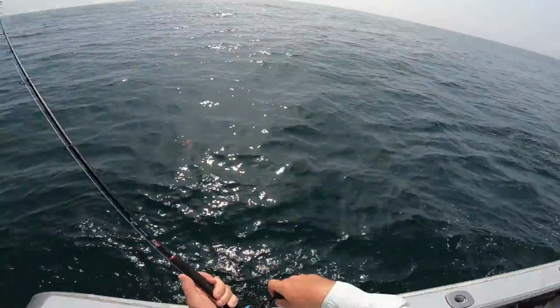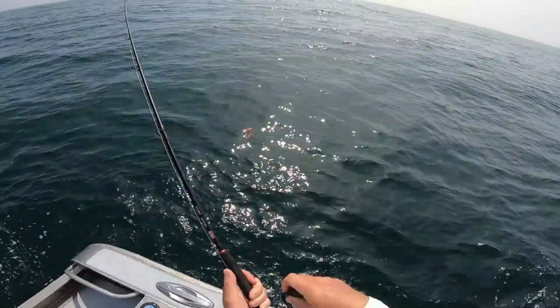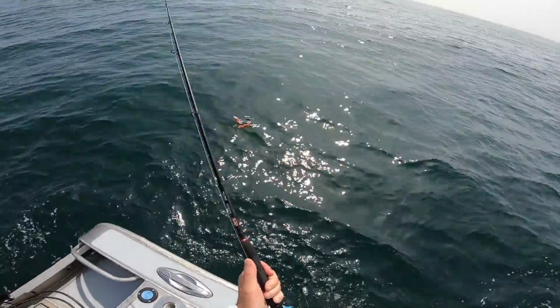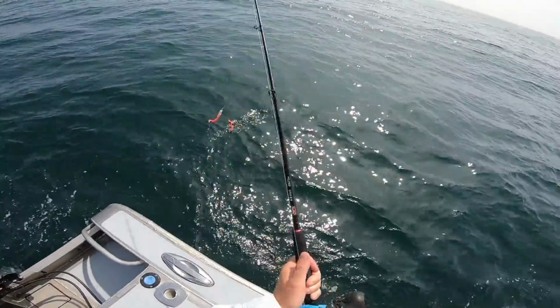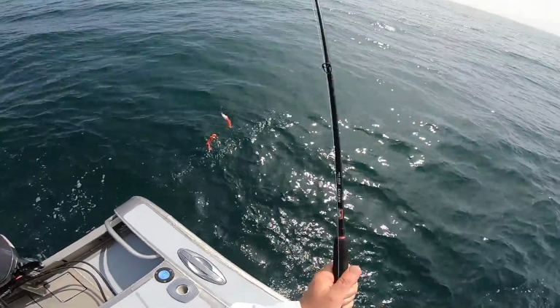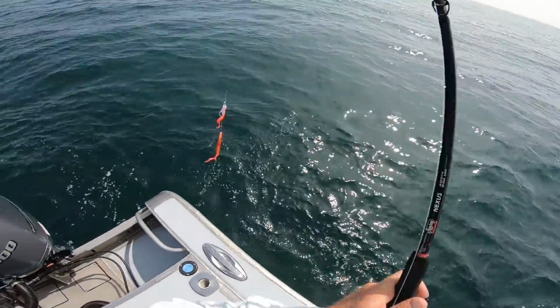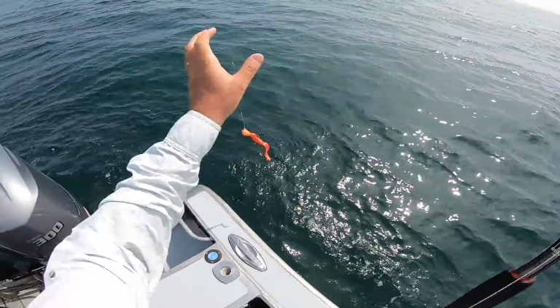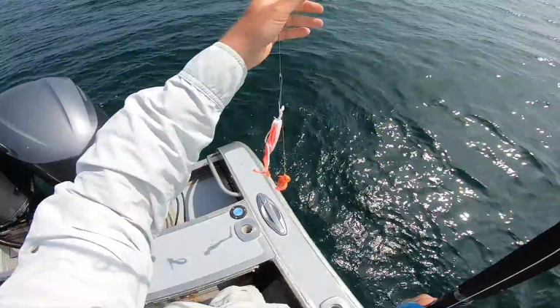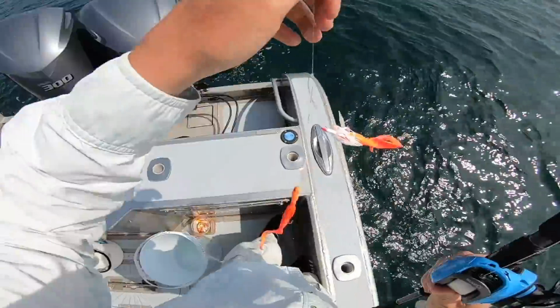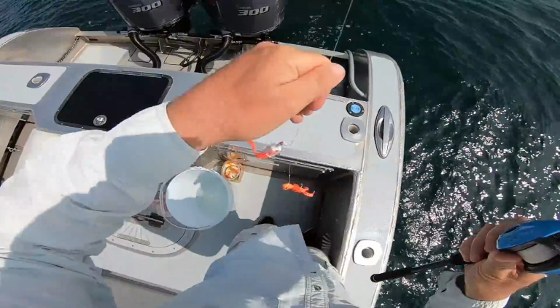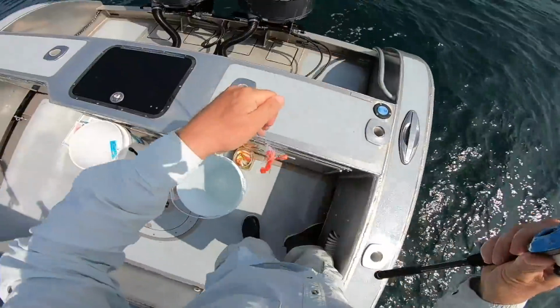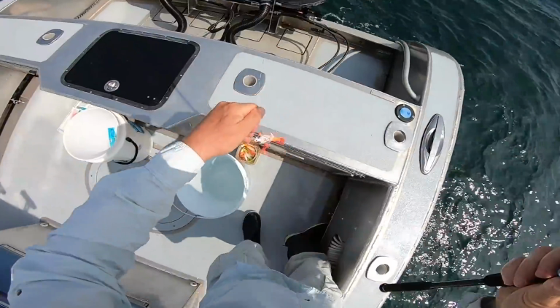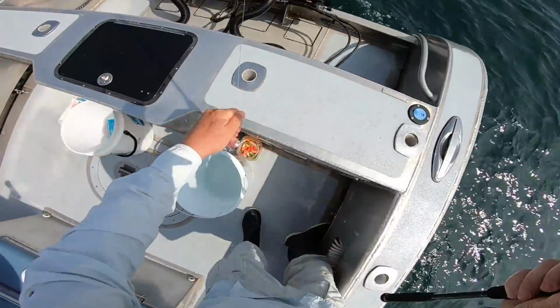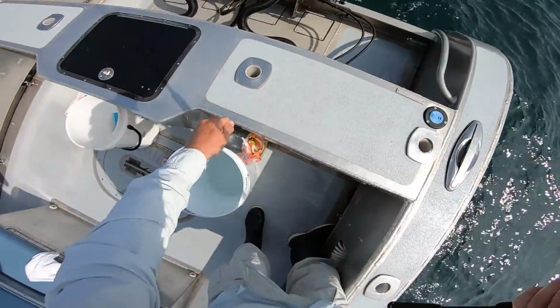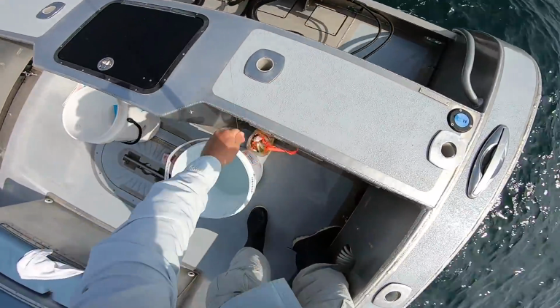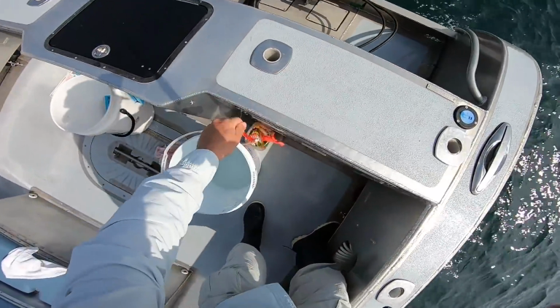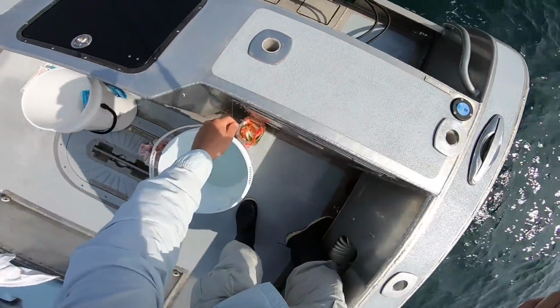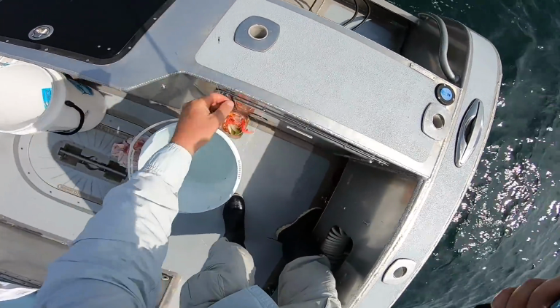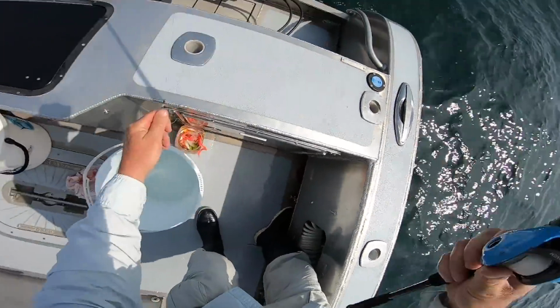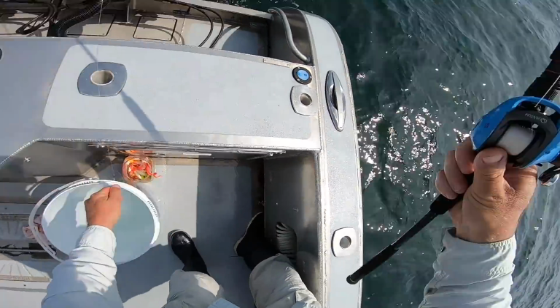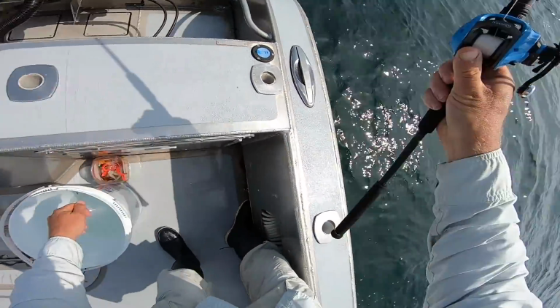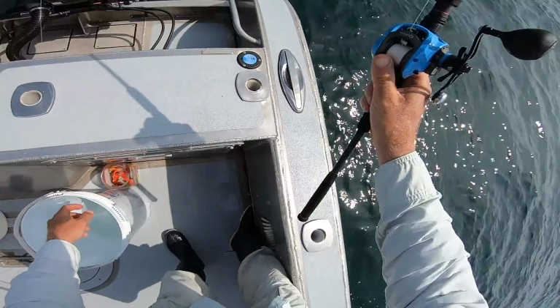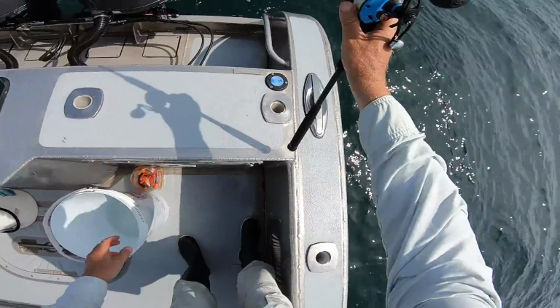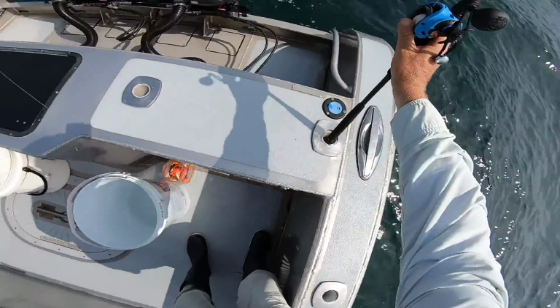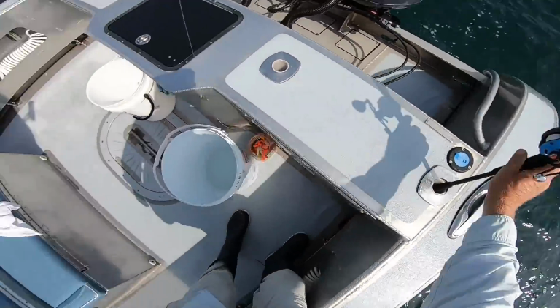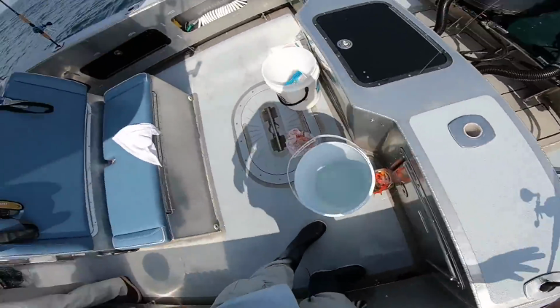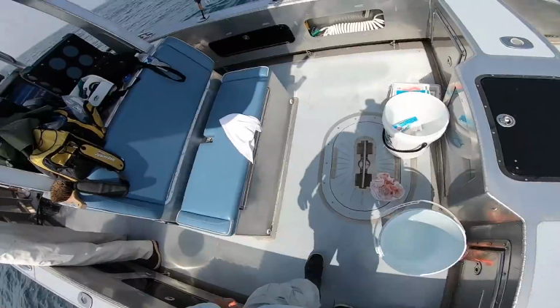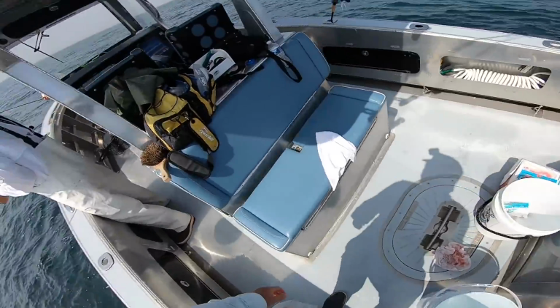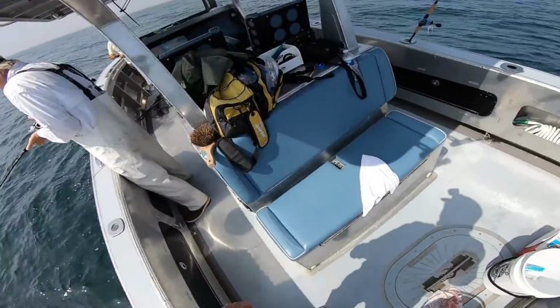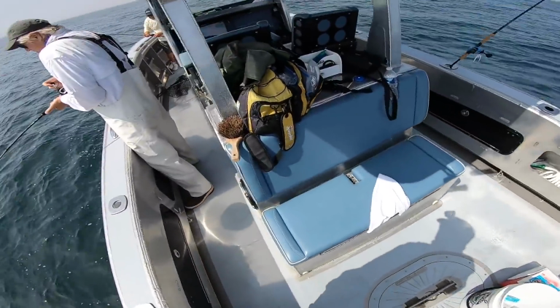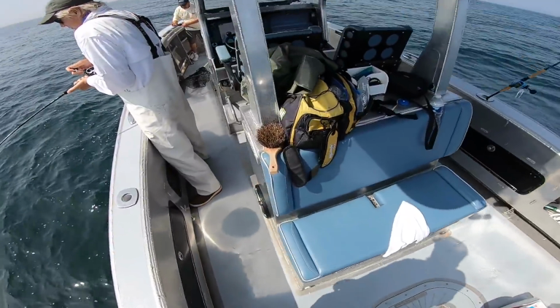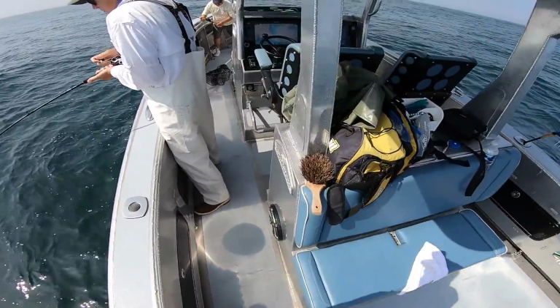Note — when I'm out of the water I put my rig back in a jar of Gulp juice so it's recharging.